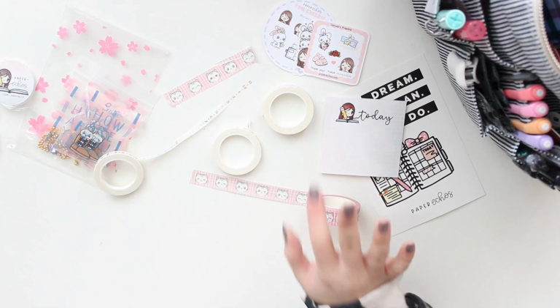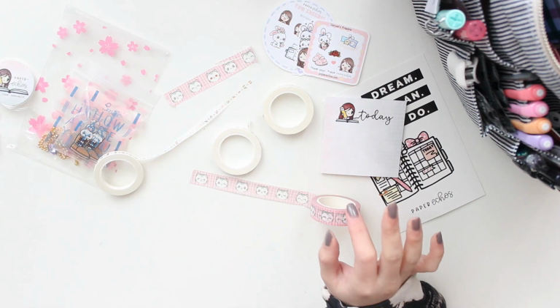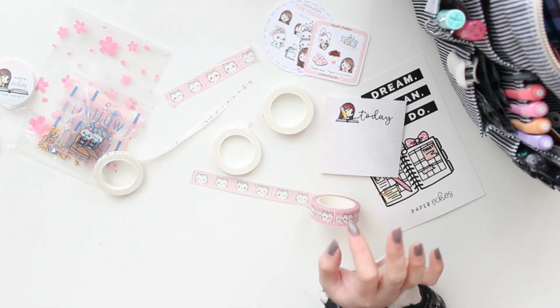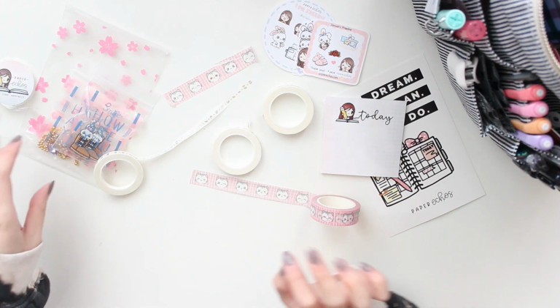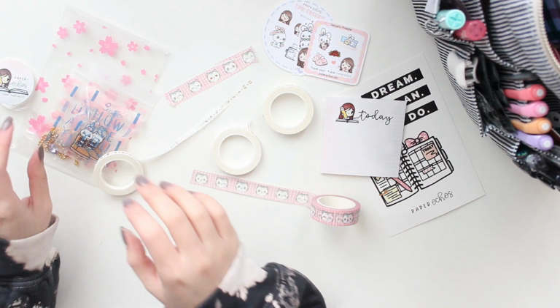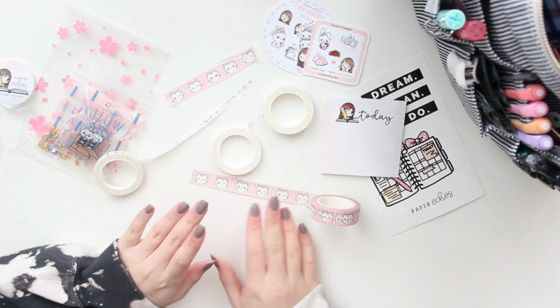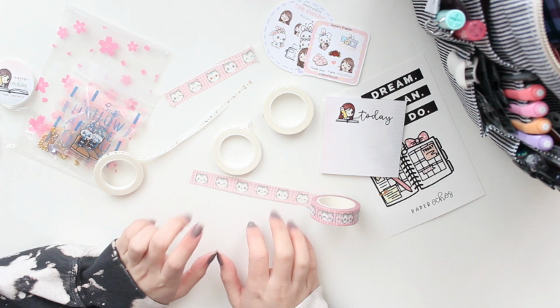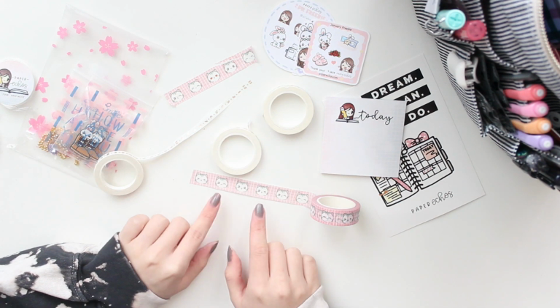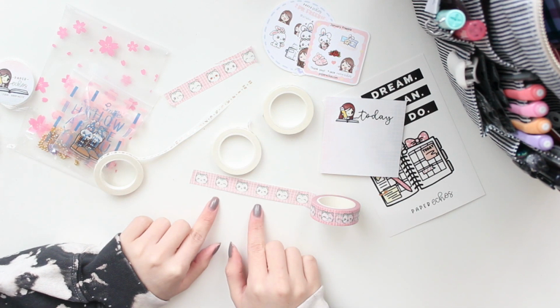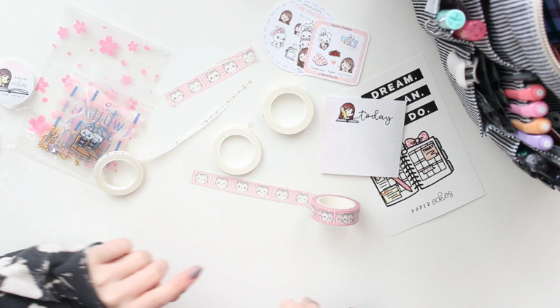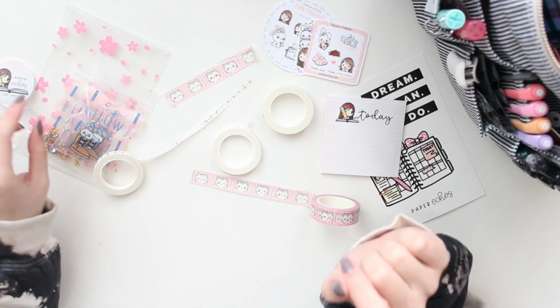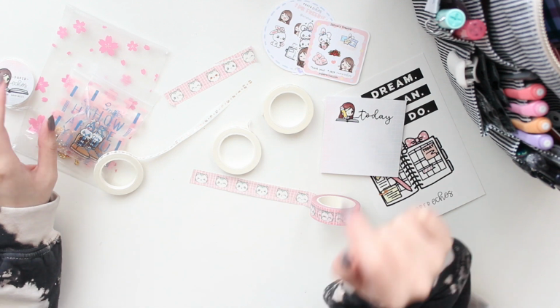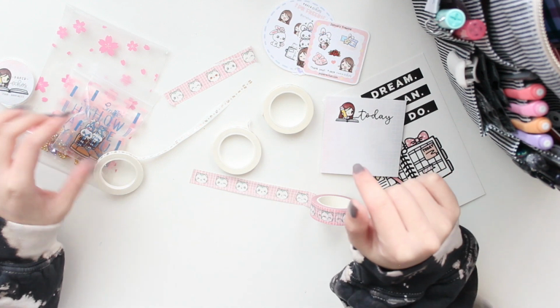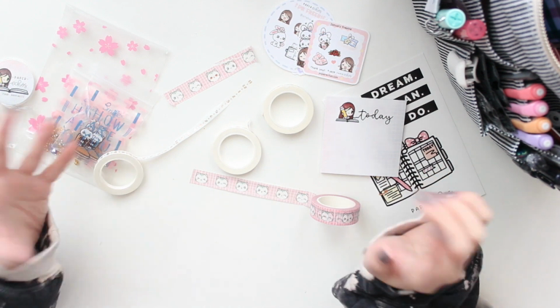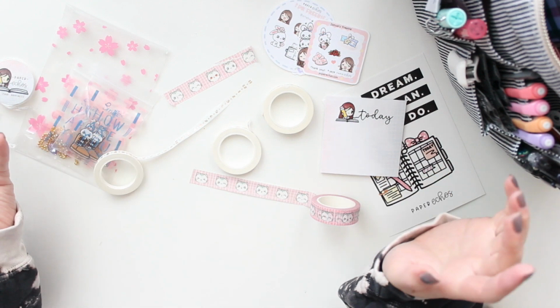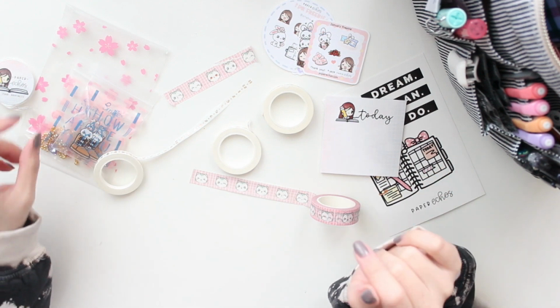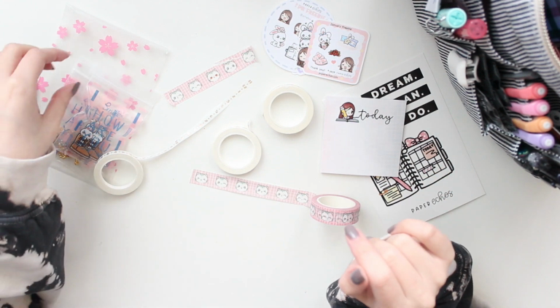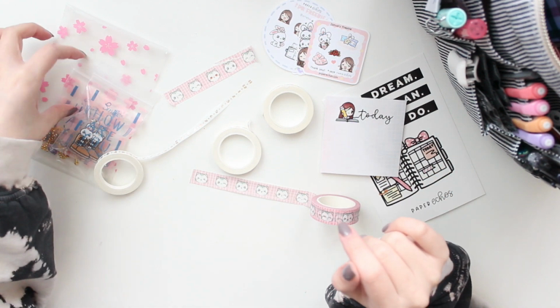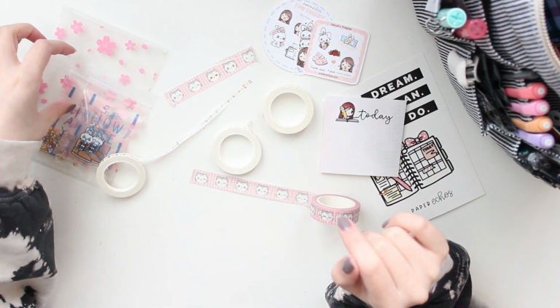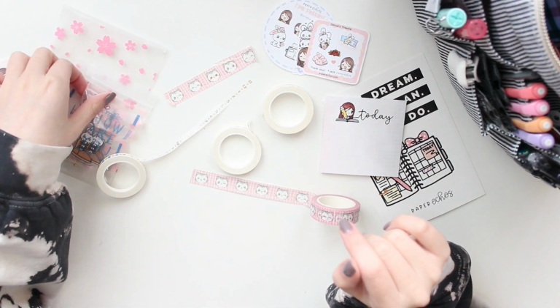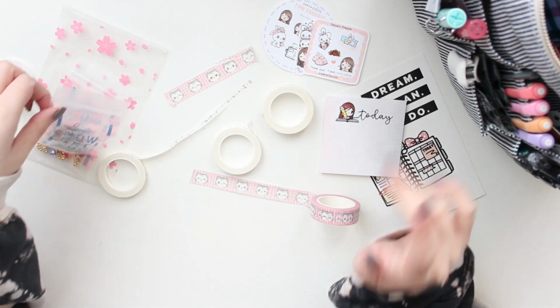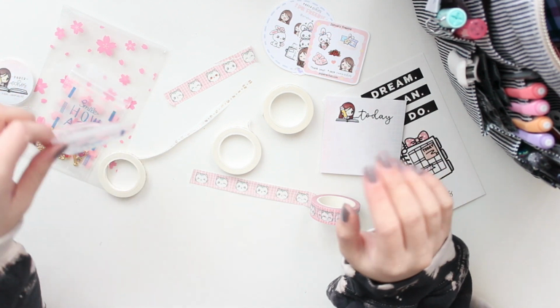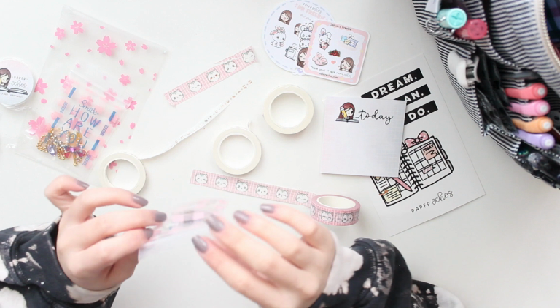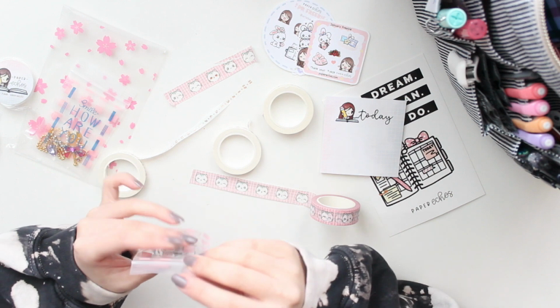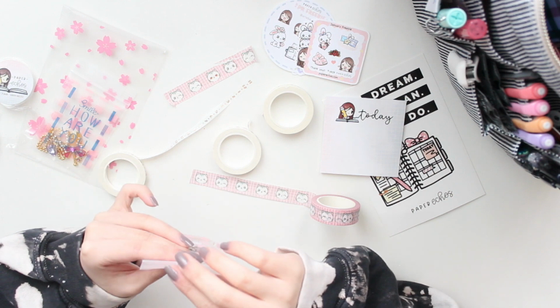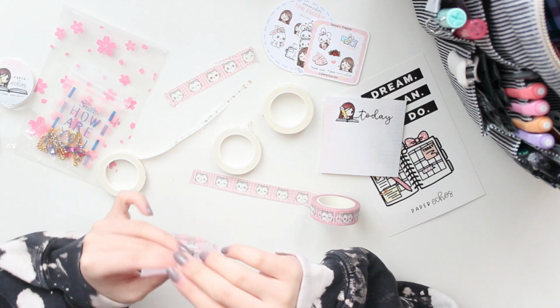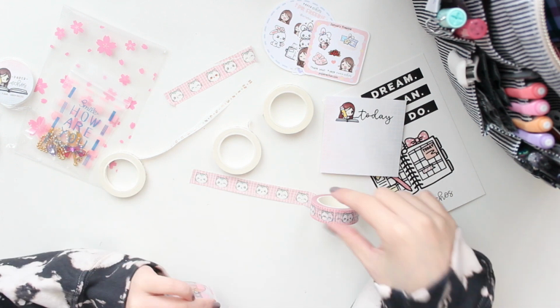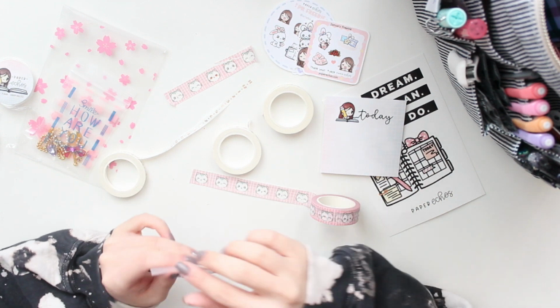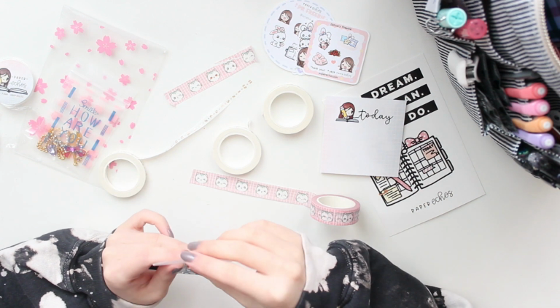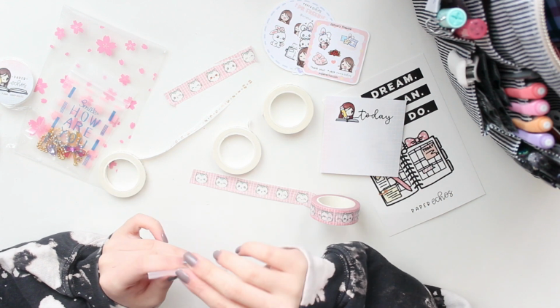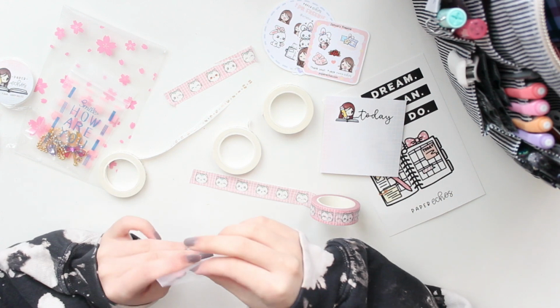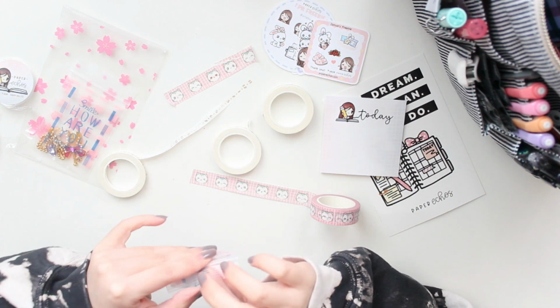Like I said earlier, there are a lot more new designs available in her shop now and you can use my PR code to save 15% off on top of that. I think that's a very good deal and I really like the quality of her washi as well.